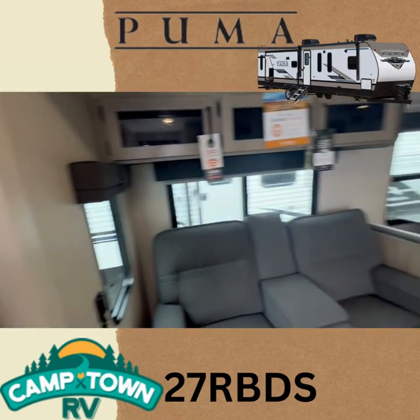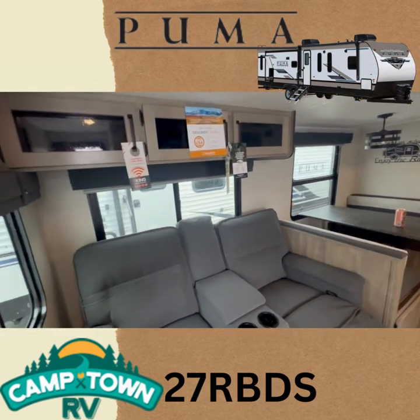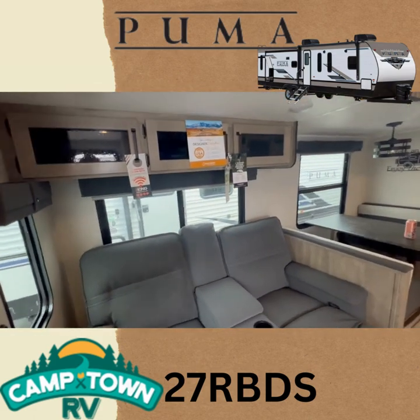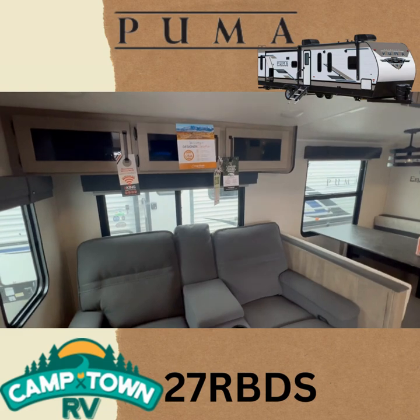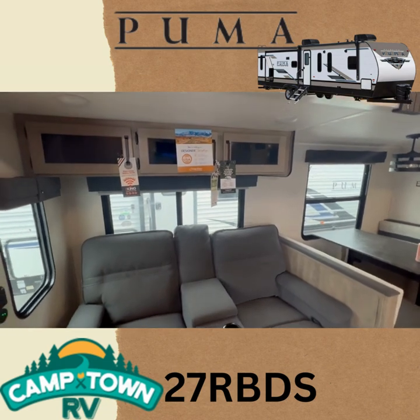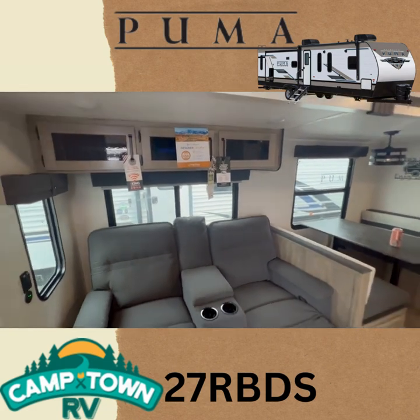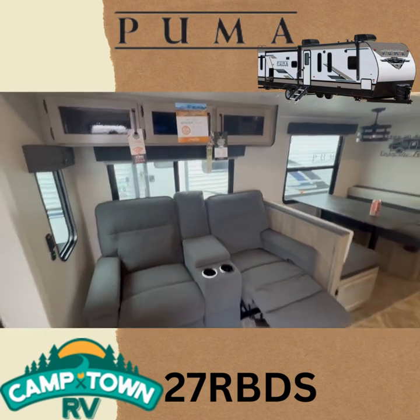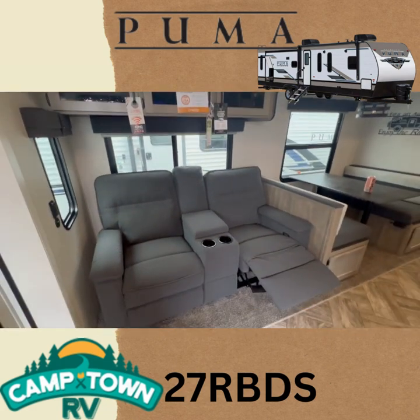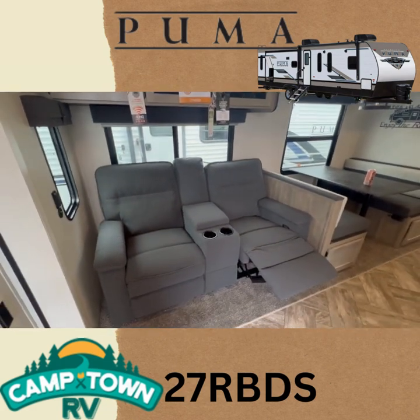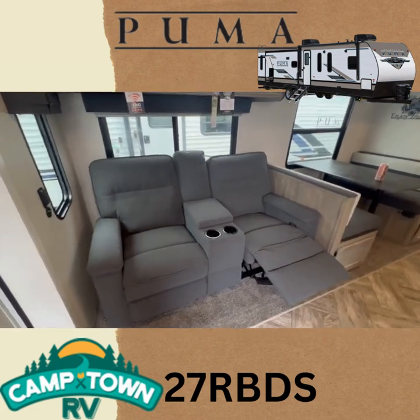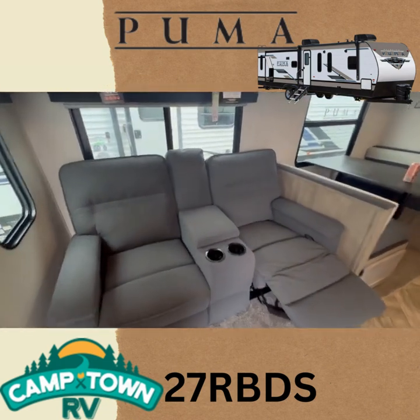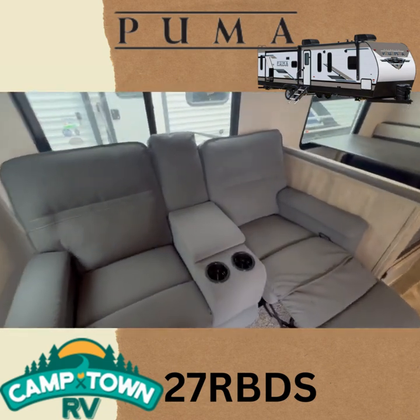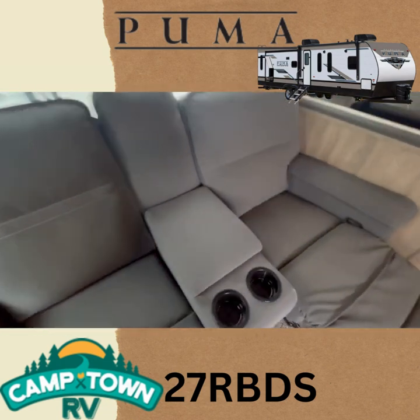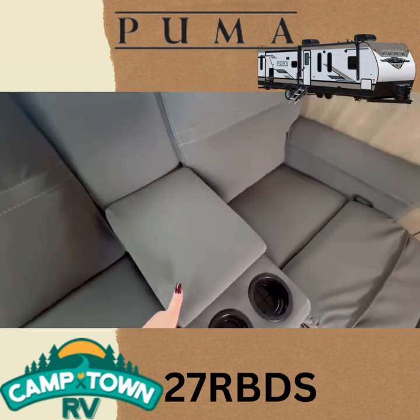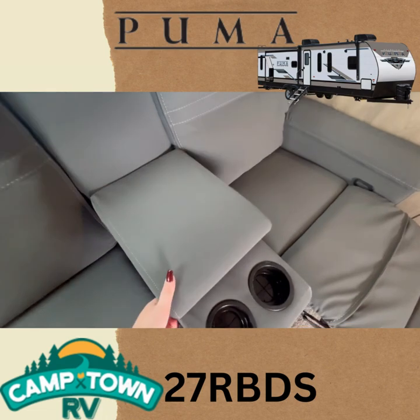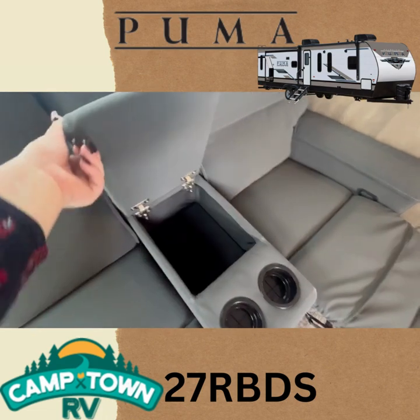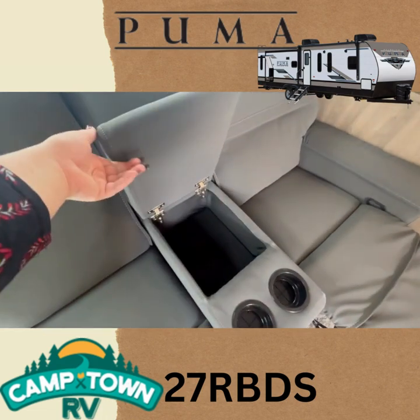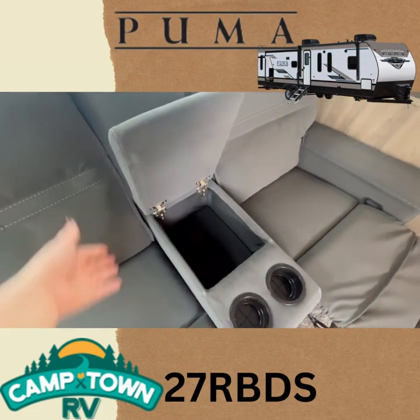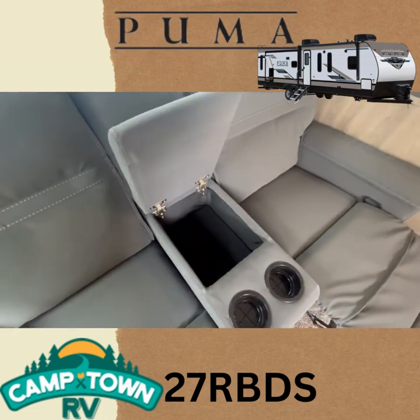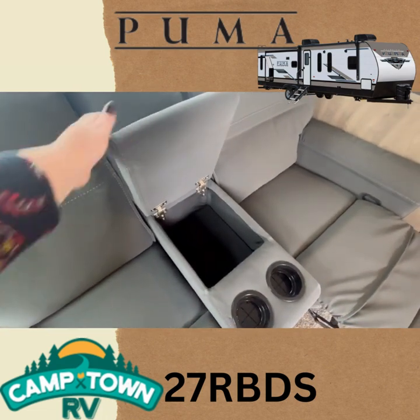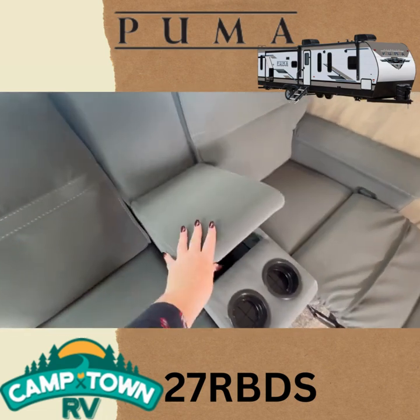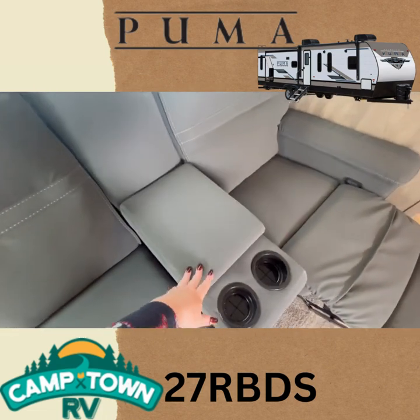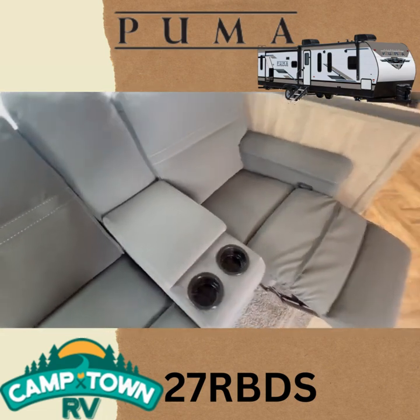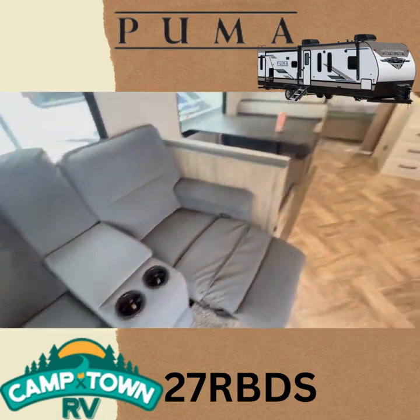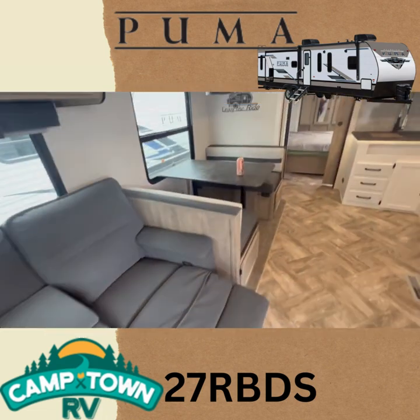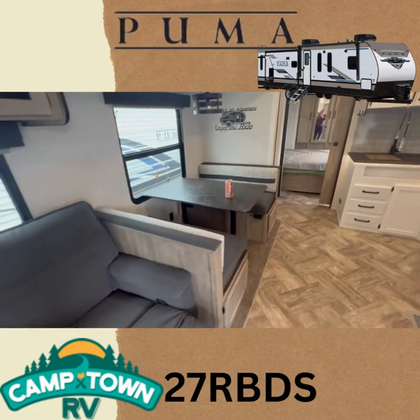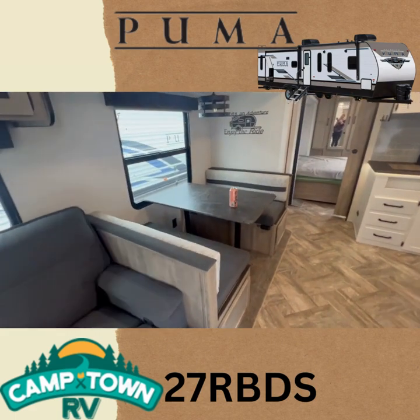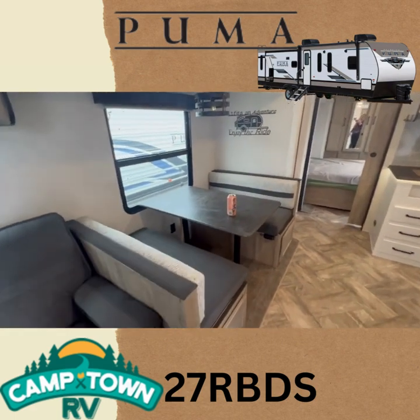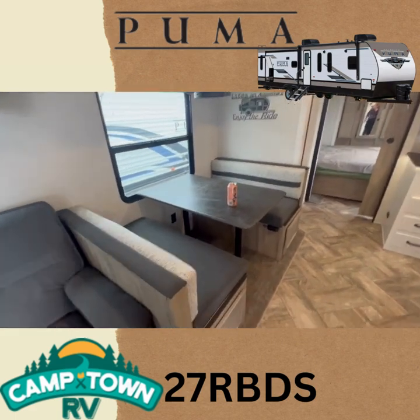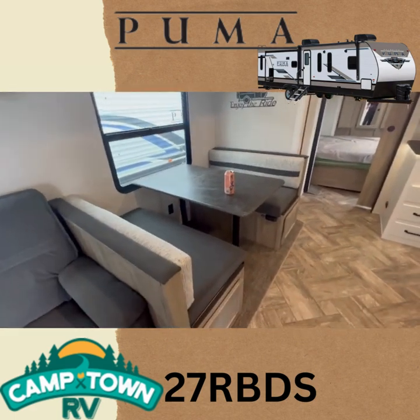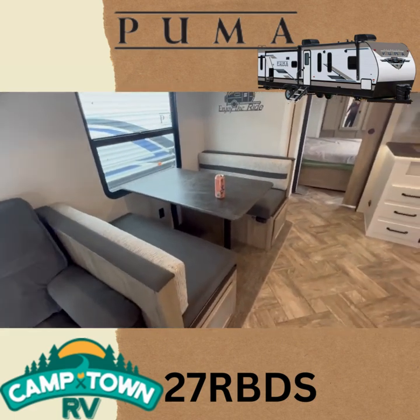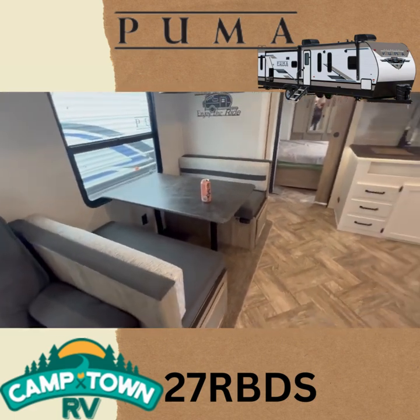We've got storage atop your love seats here — nice comfy love seats. And then you've got a little hideaway storage space, plus dinette storage on the bottom as well.